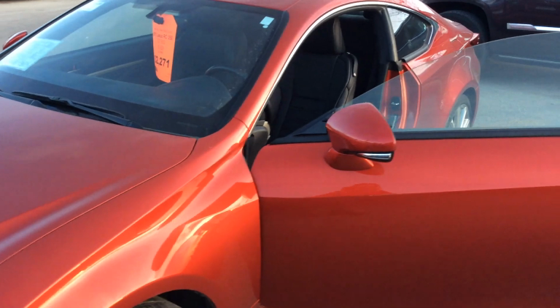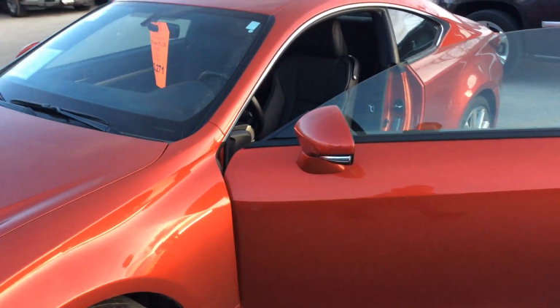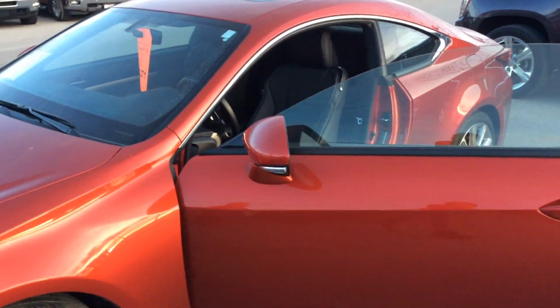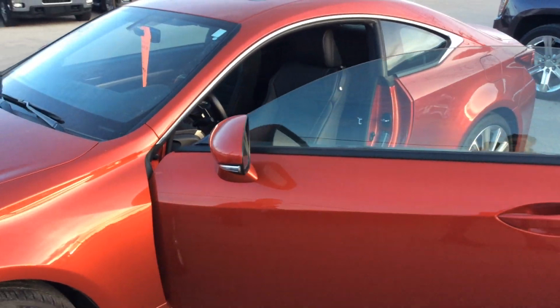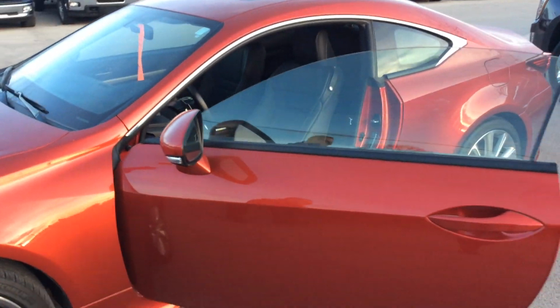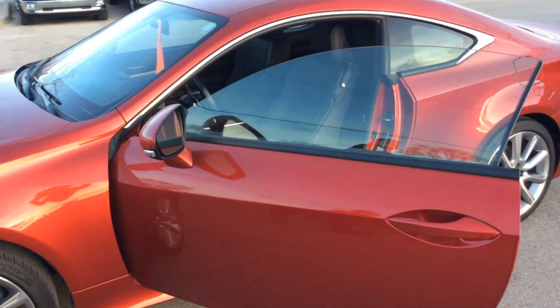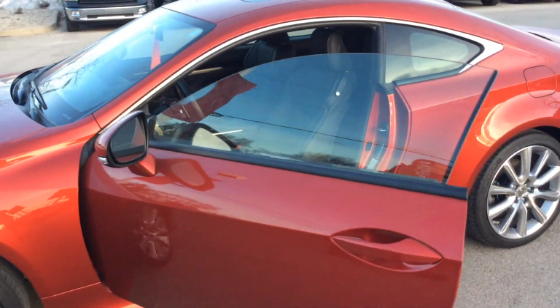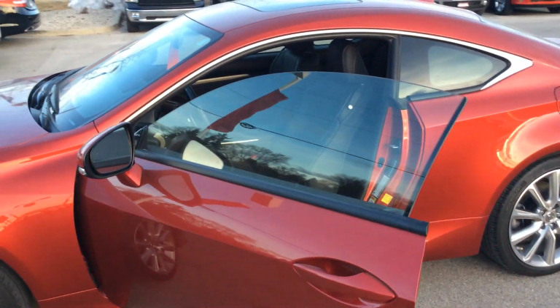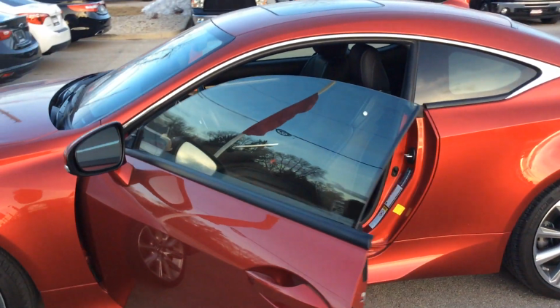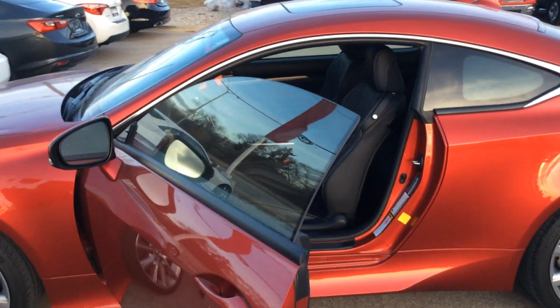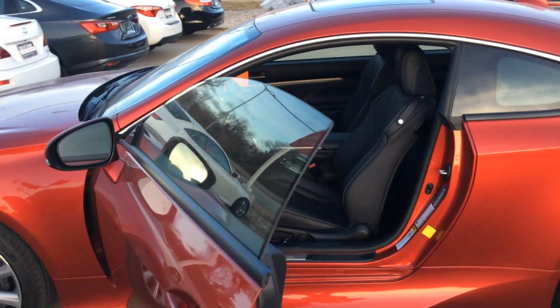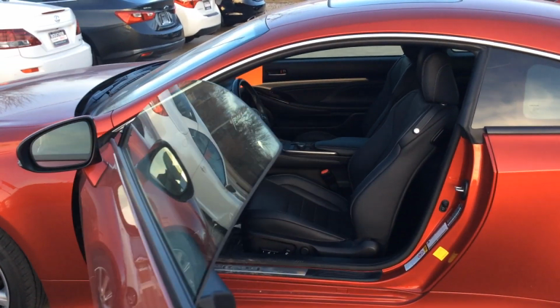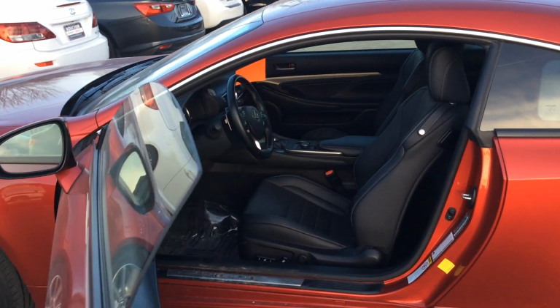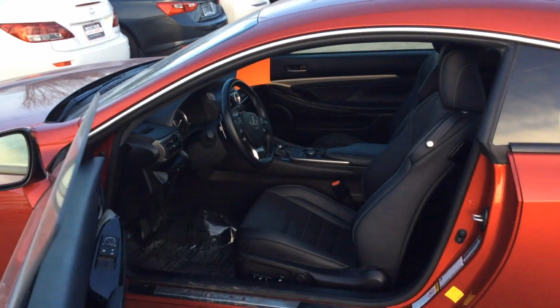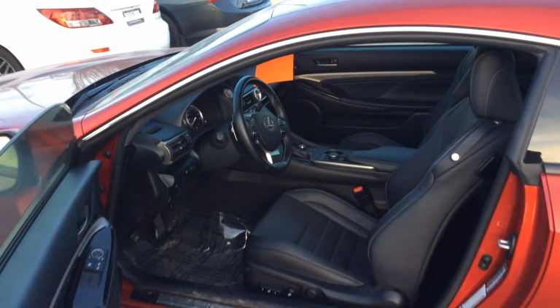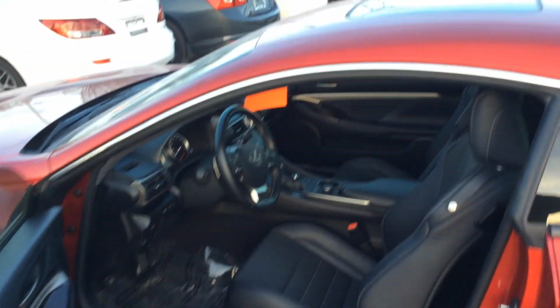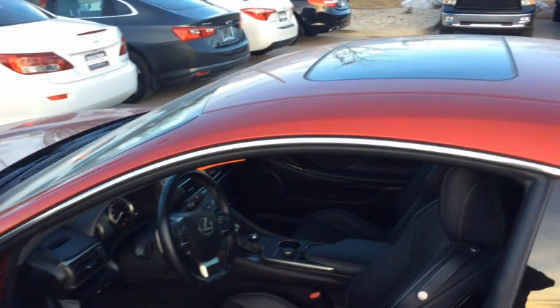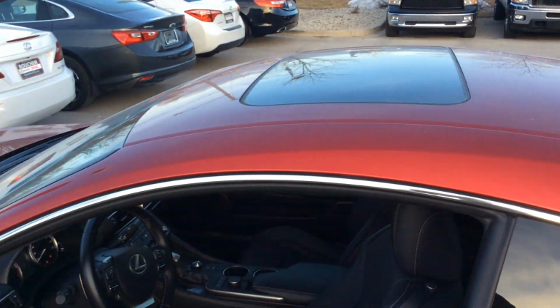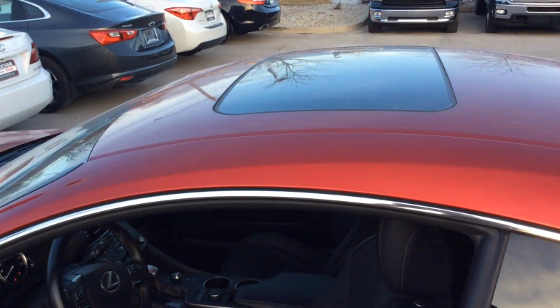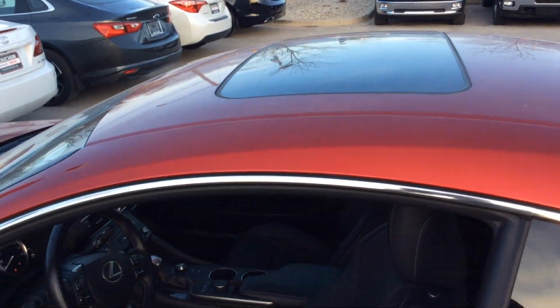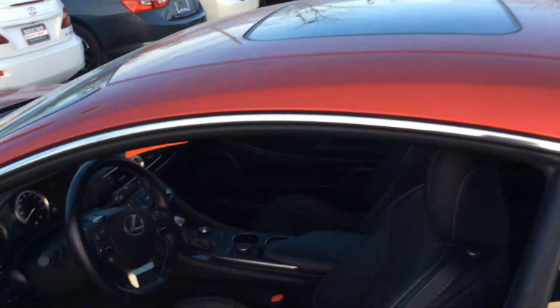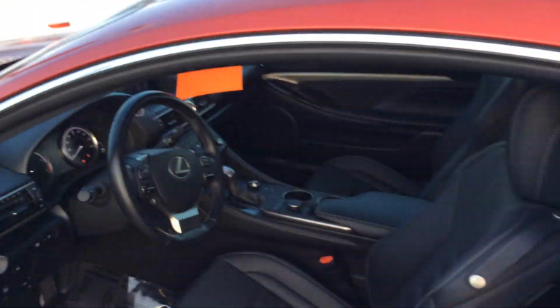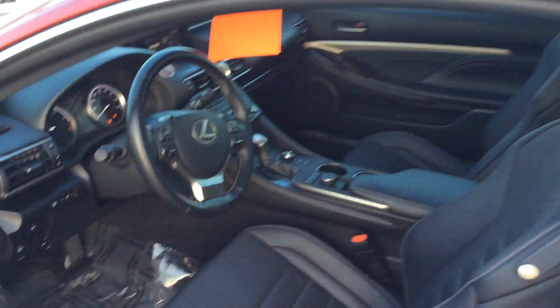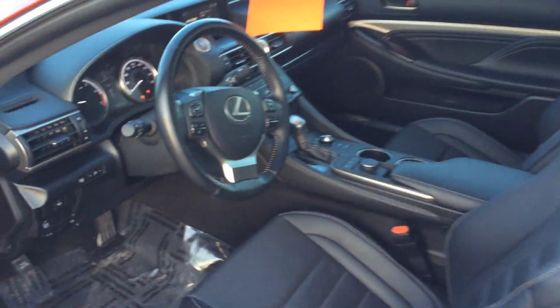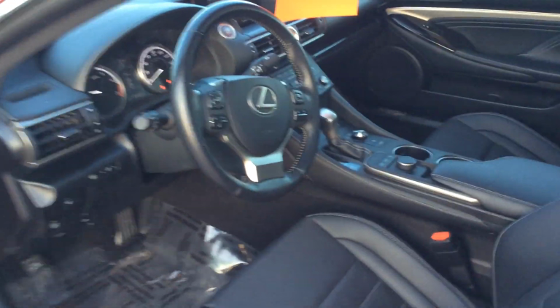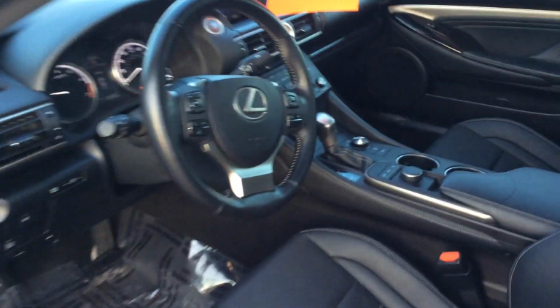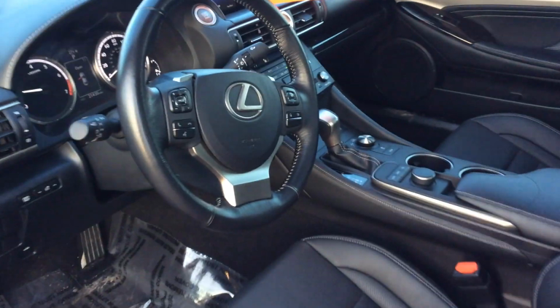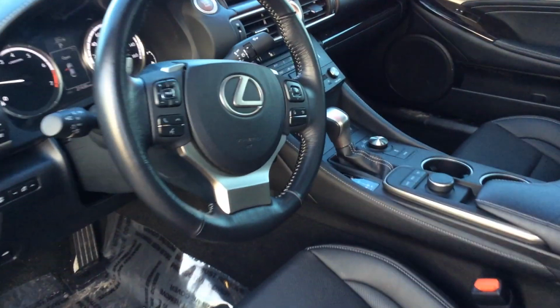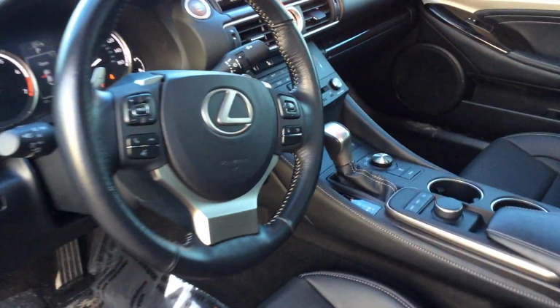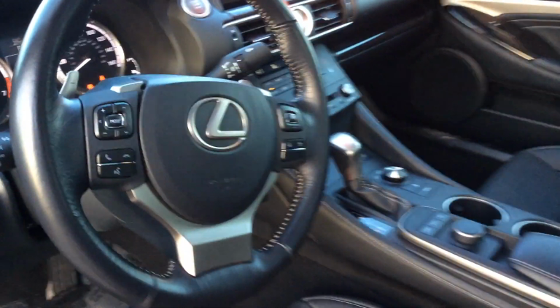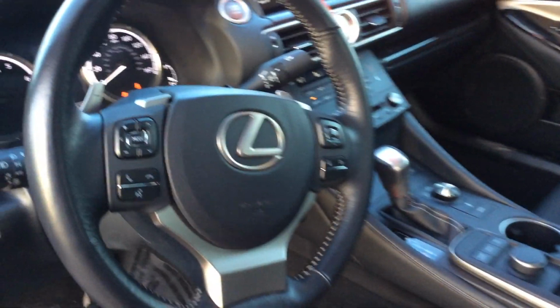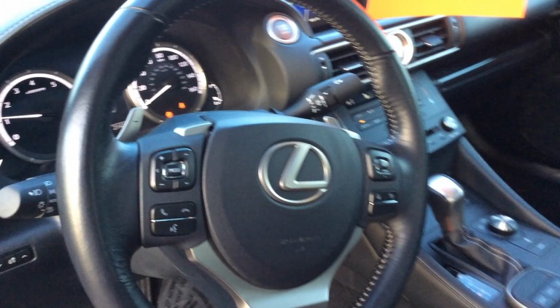It comes very nicely equipped with heated and cooled leather seats, a moonroof as you can see up here. And it's priced to sell.